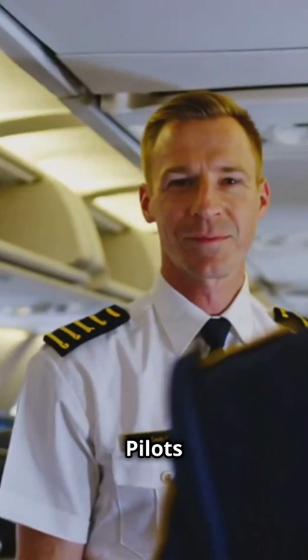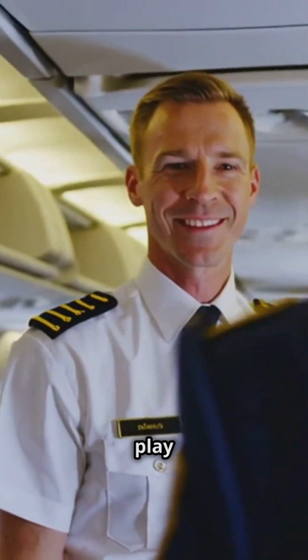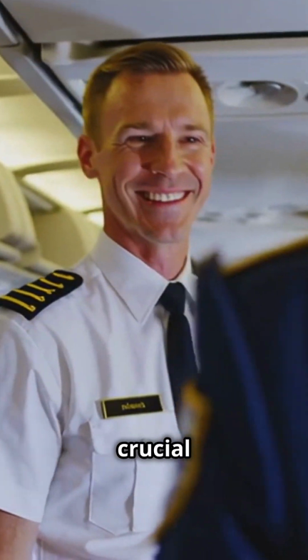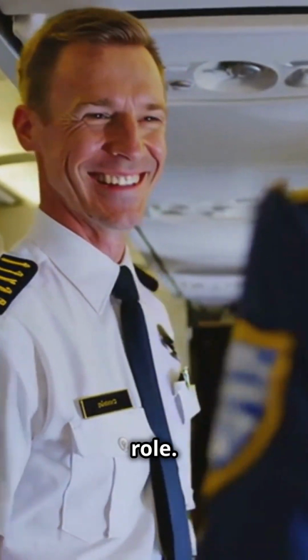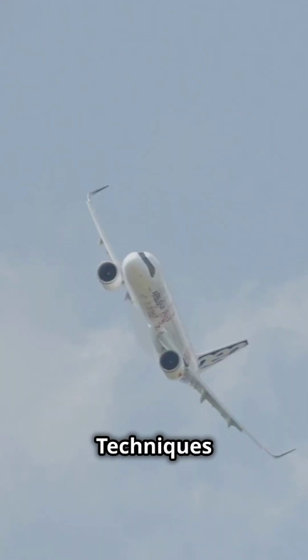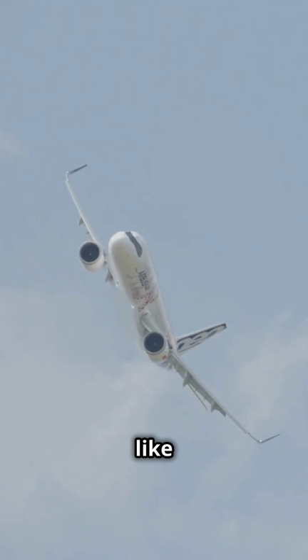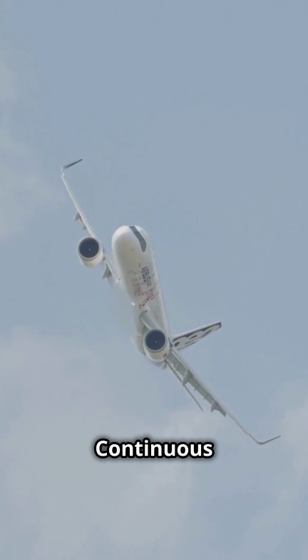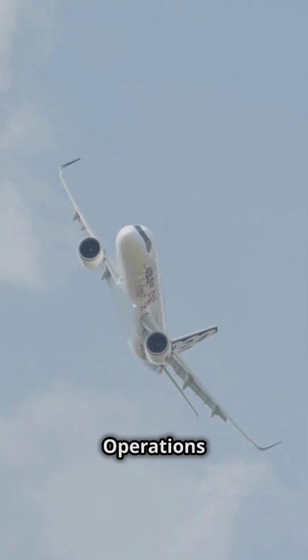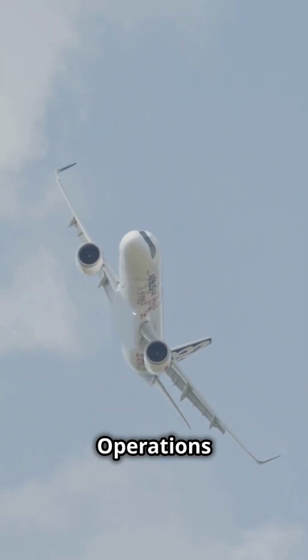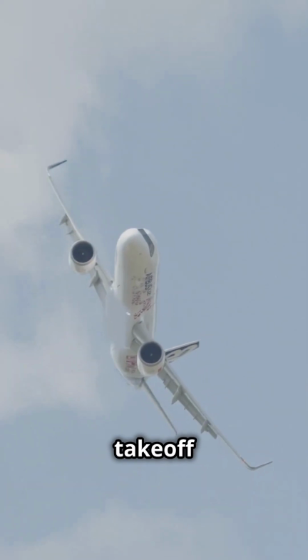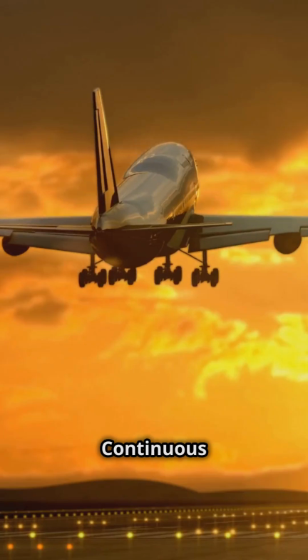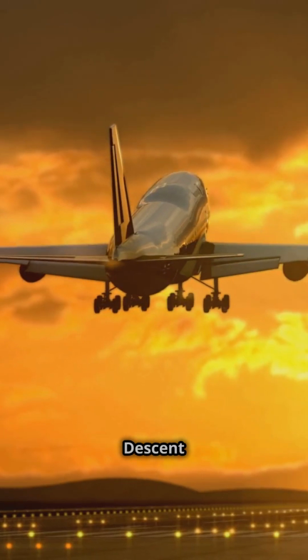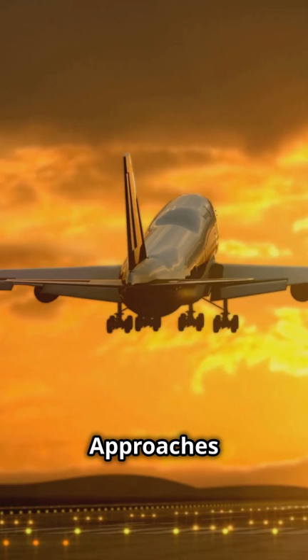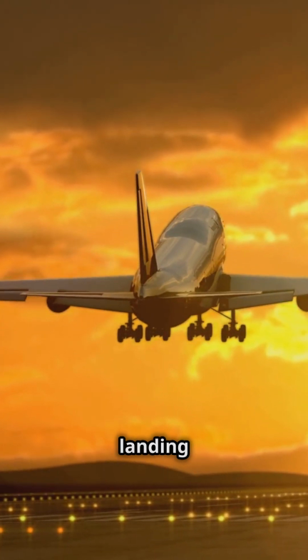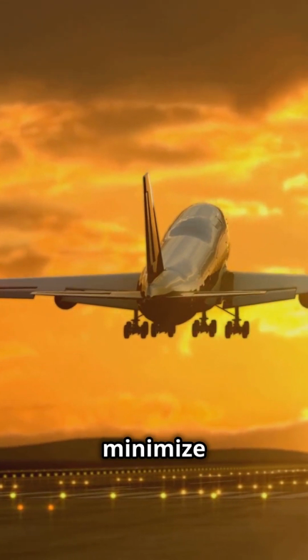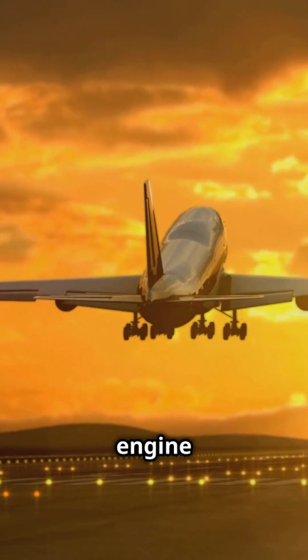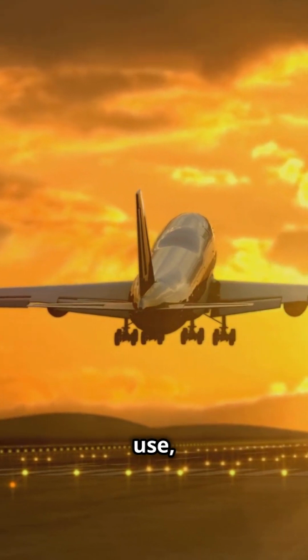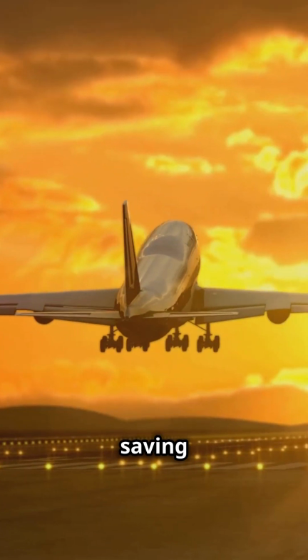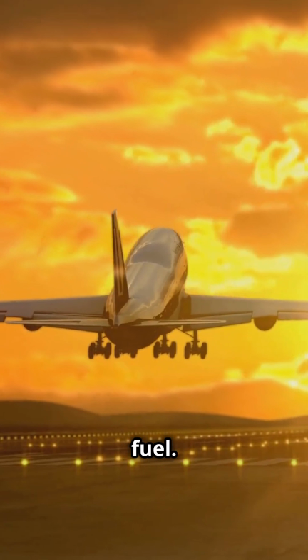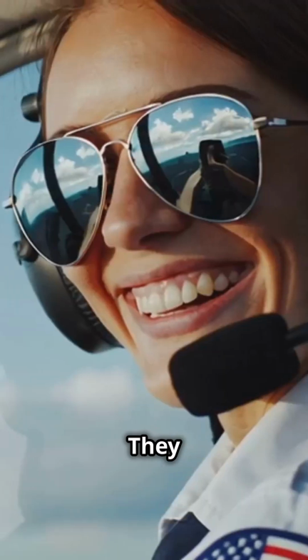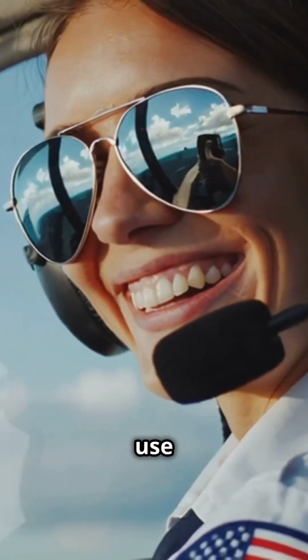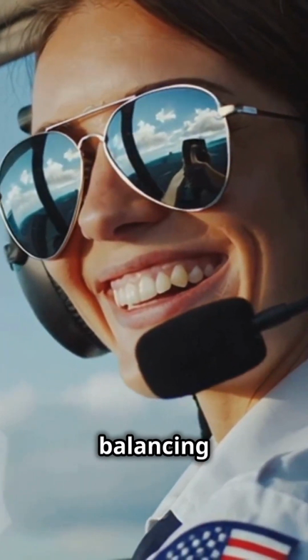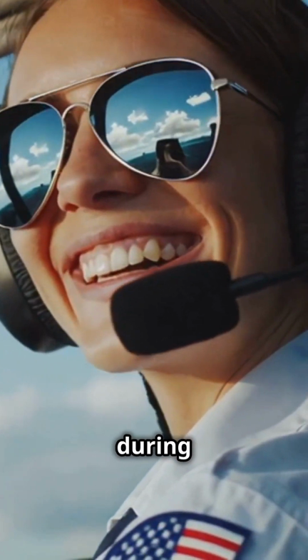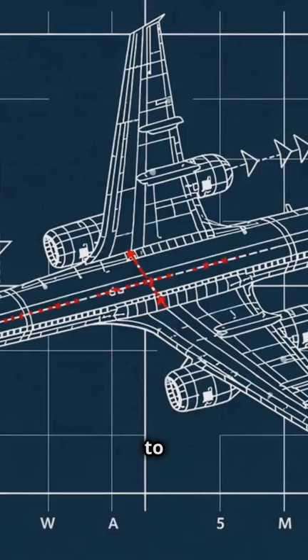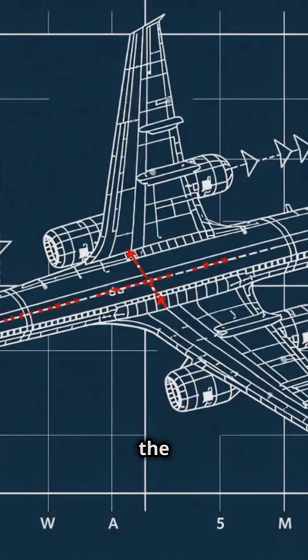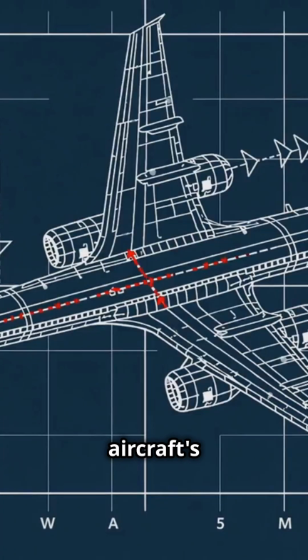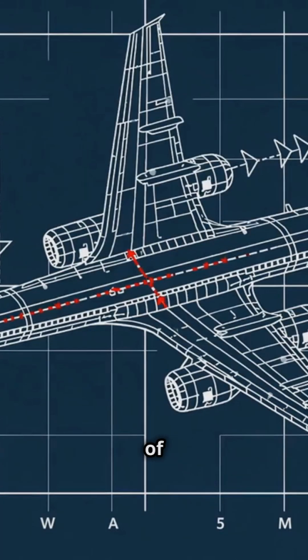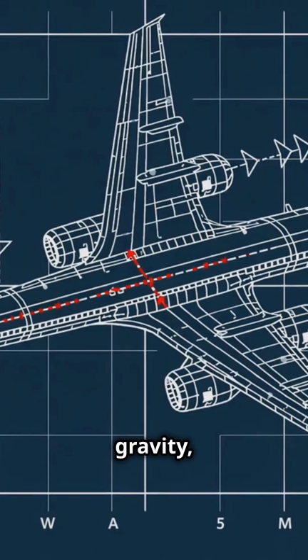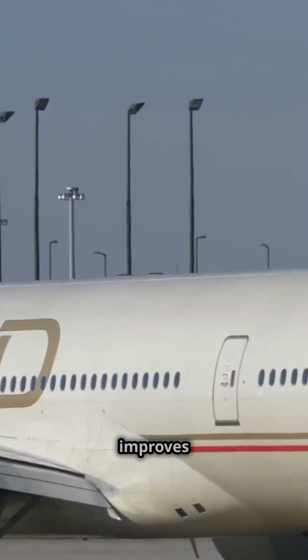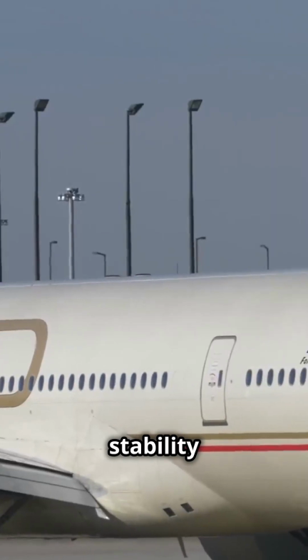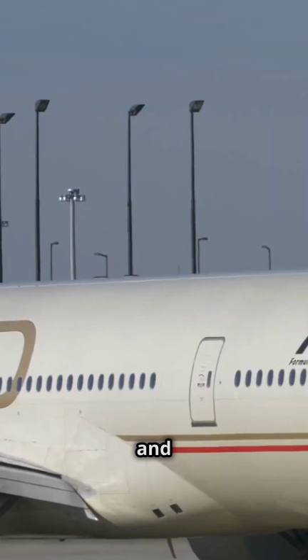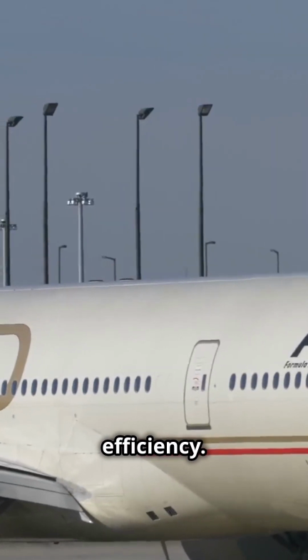Pilots also play a crucial role. Techniques like continuous climb operations for takeoff and continuous descent approaches for landing minimize engine use, saving fuel. They also use fuel balancing during flights to maintain the aircraft's center of gravity, which improves stability and efficiency.